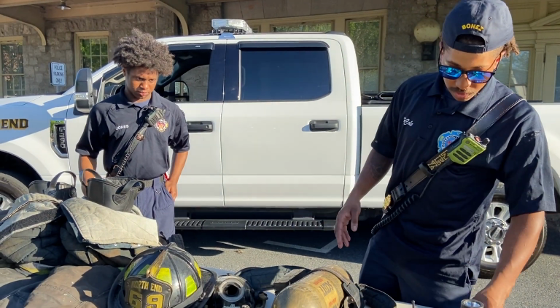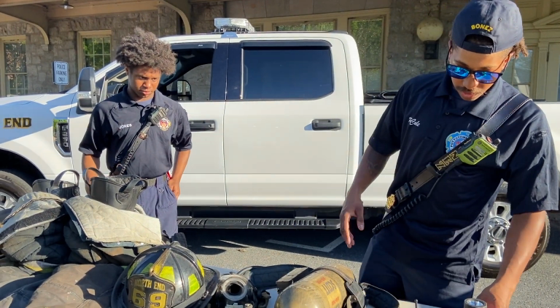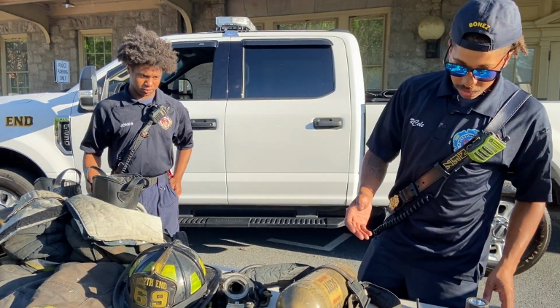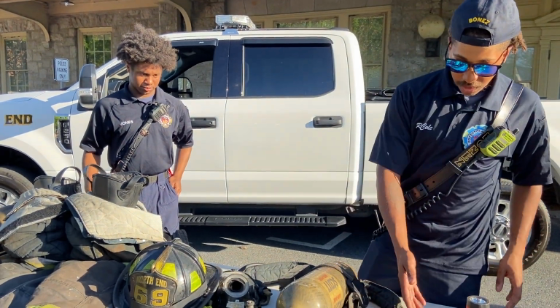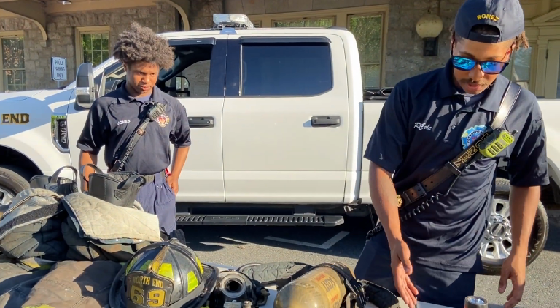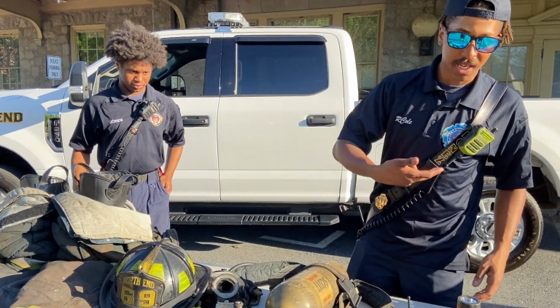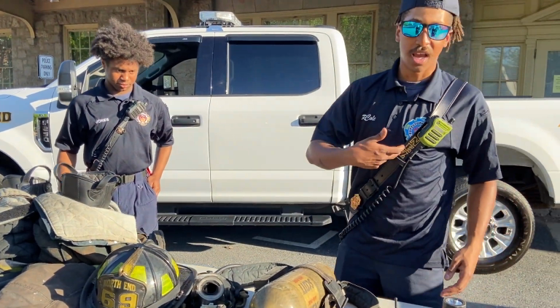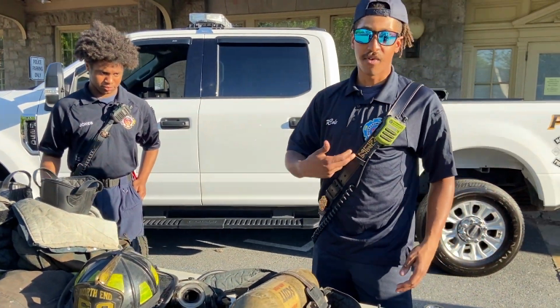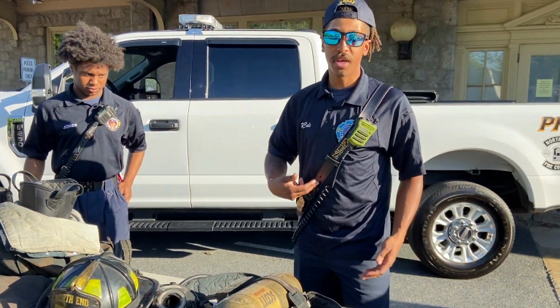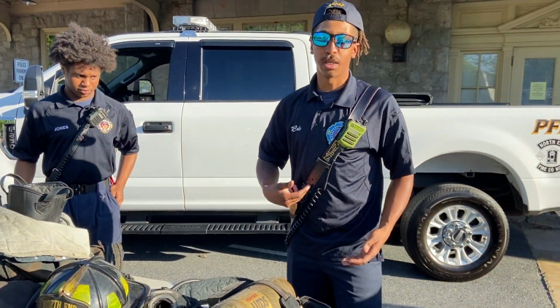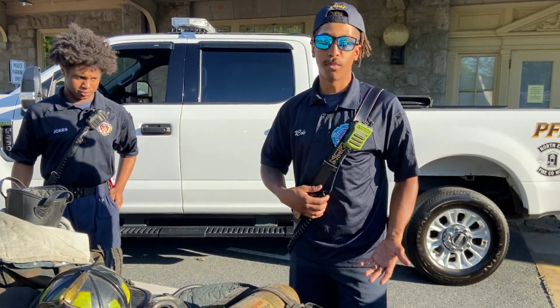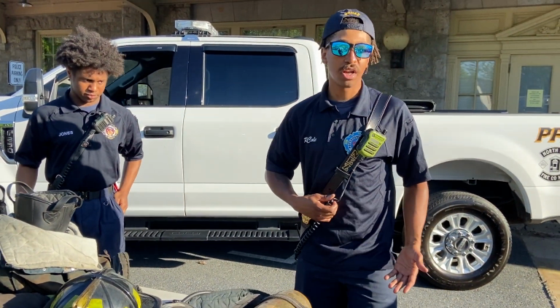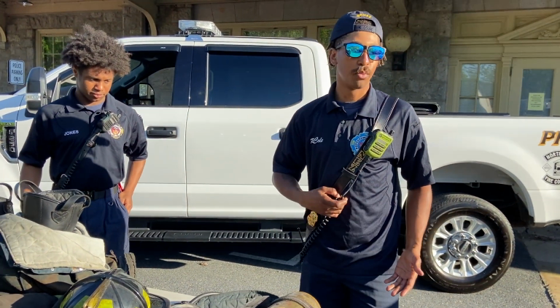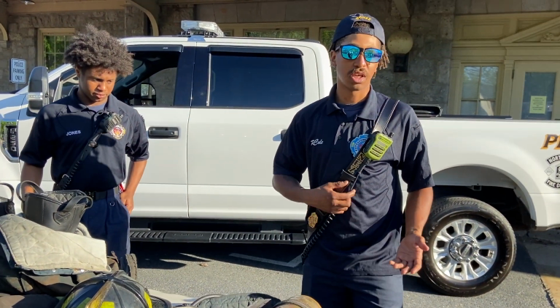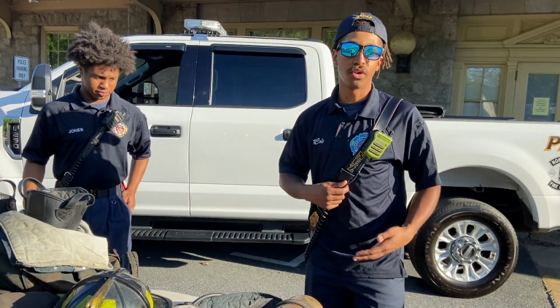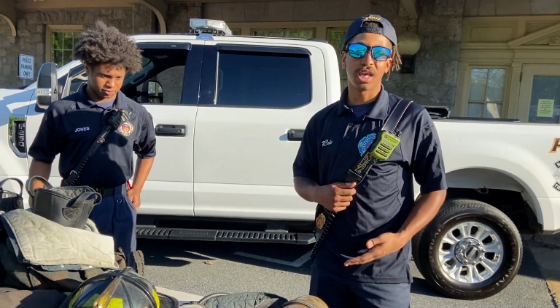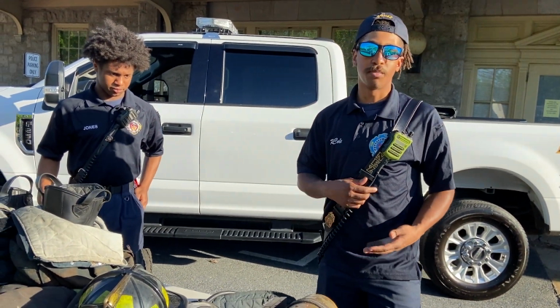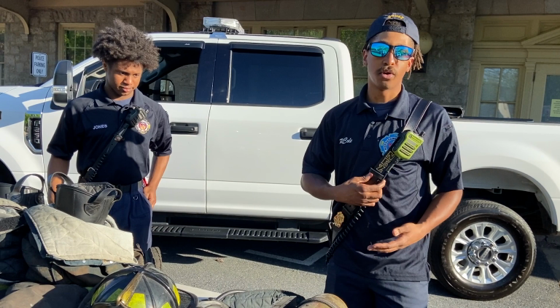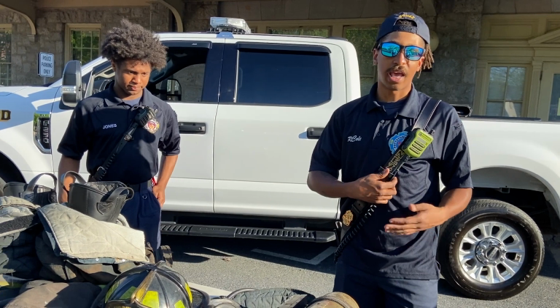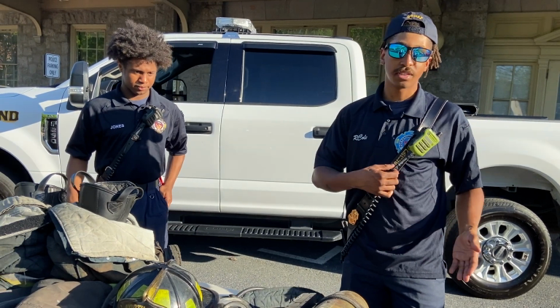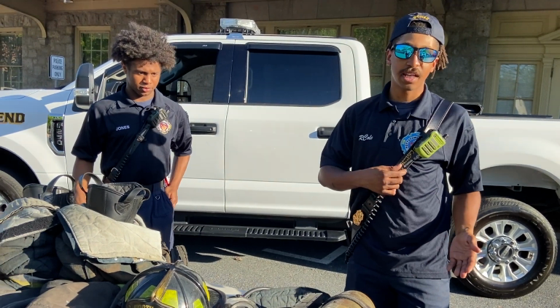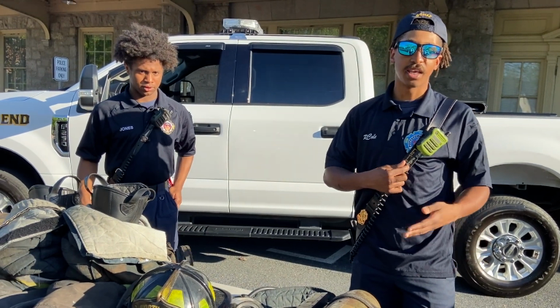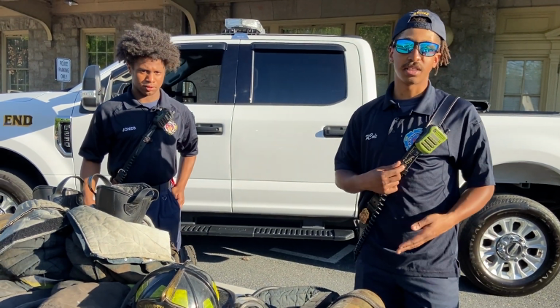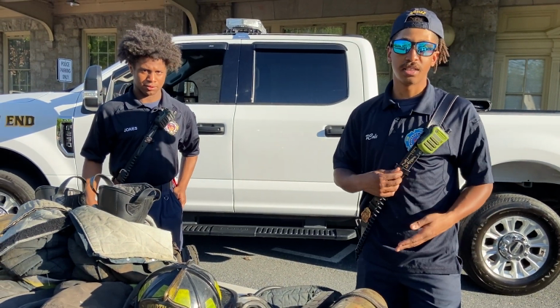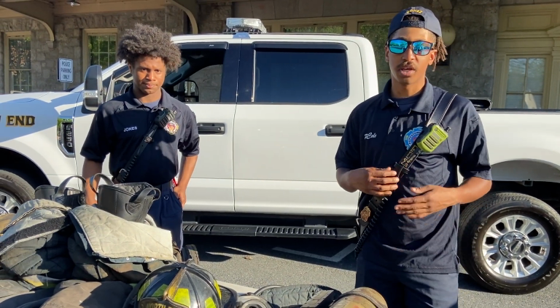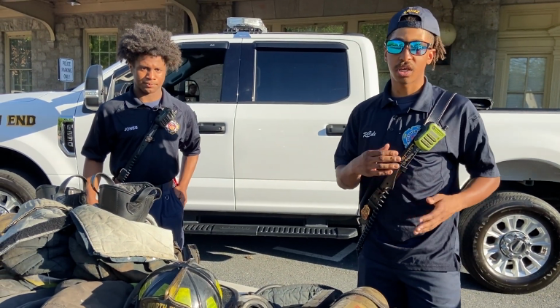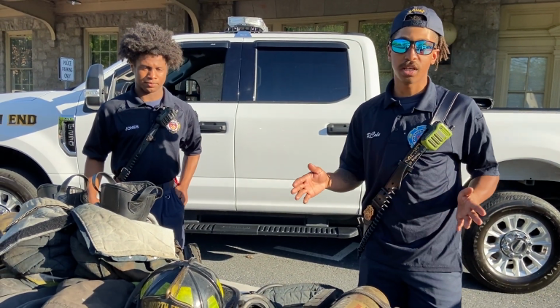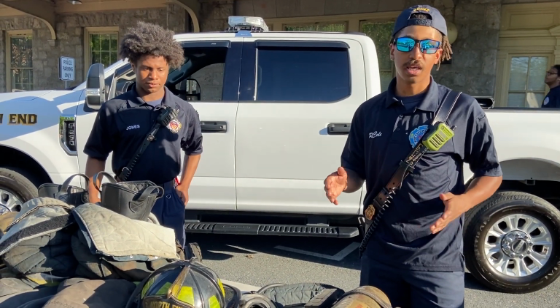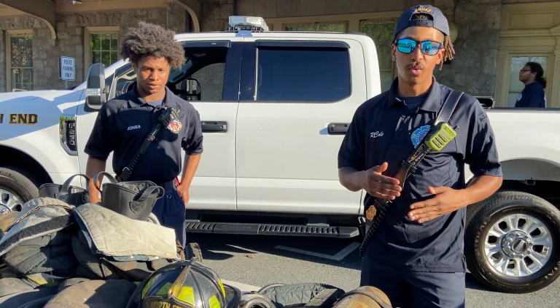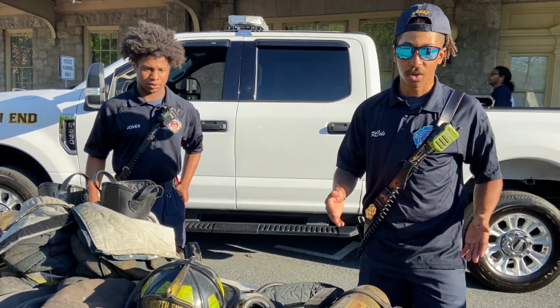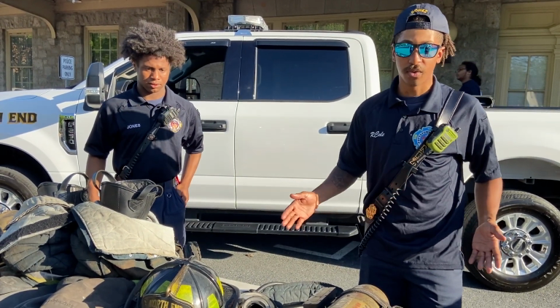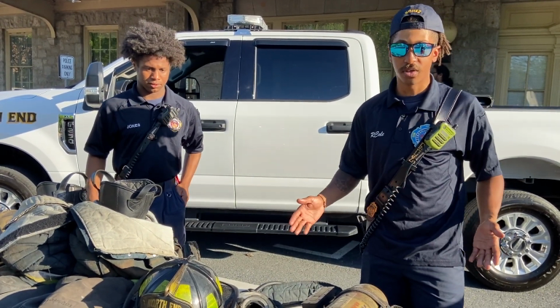Here I have a portable radio so we can communicate with people on the outside and inside, so we can all communicate and know what's going on.